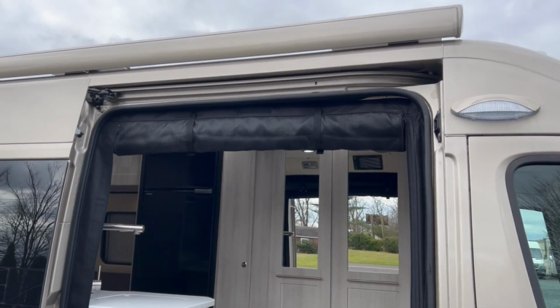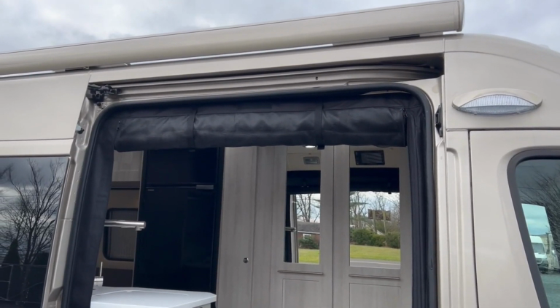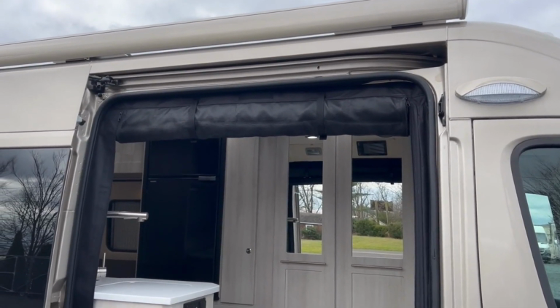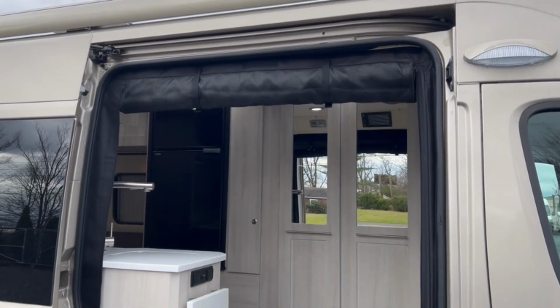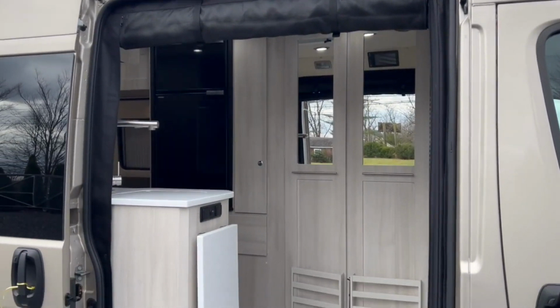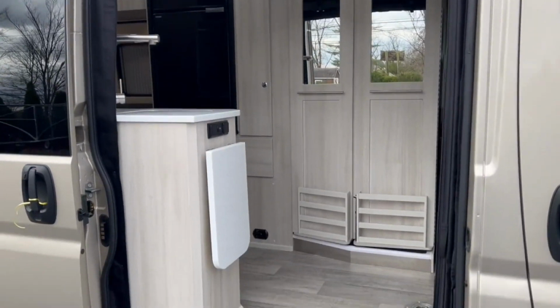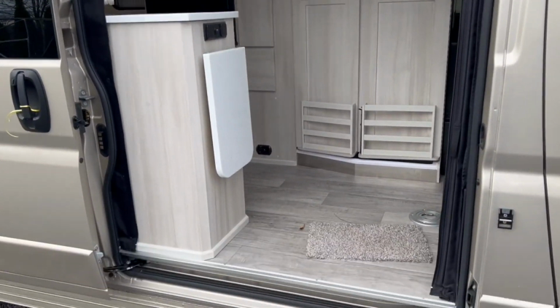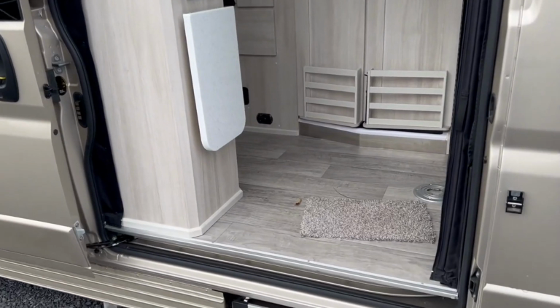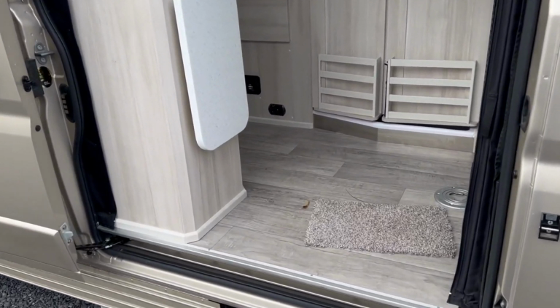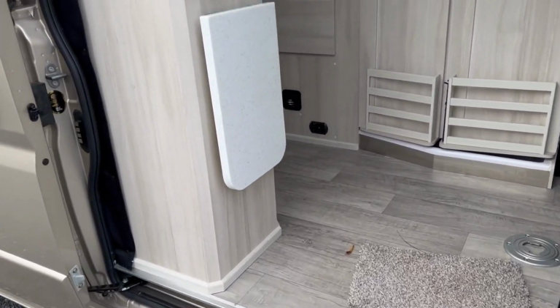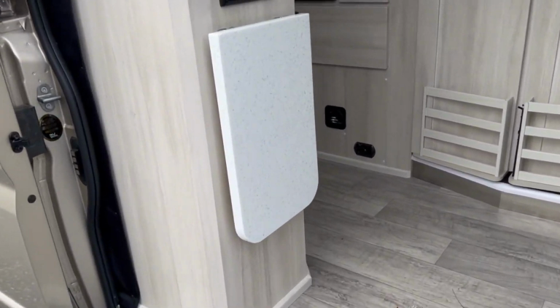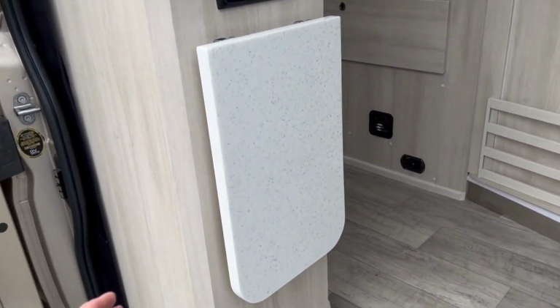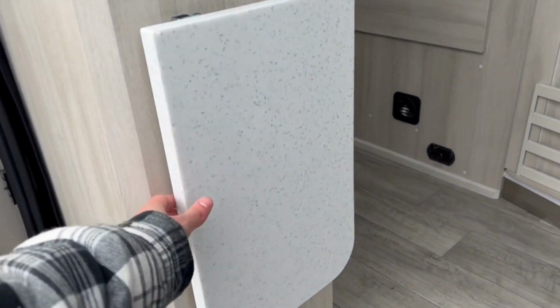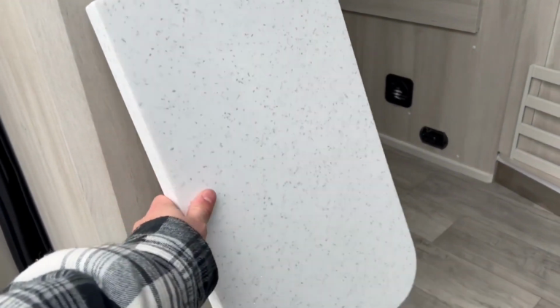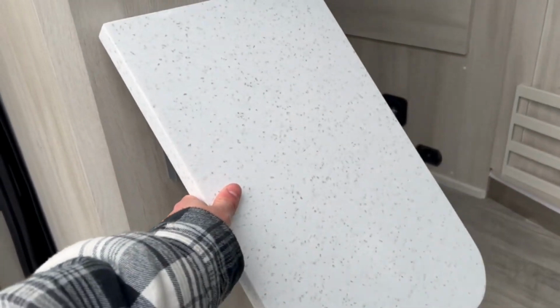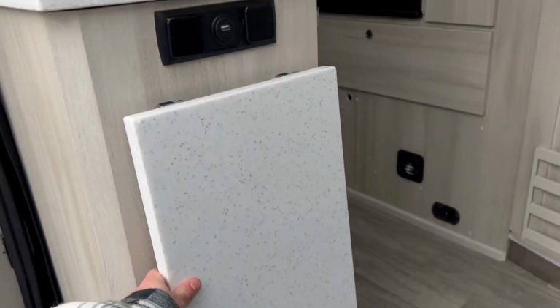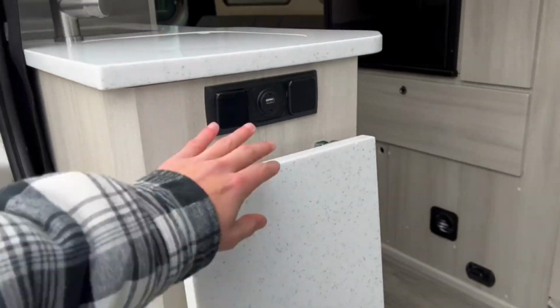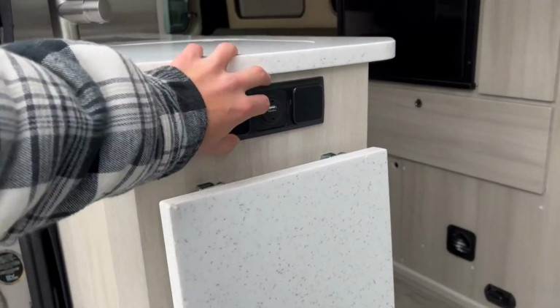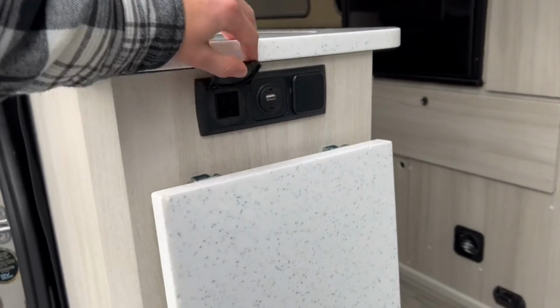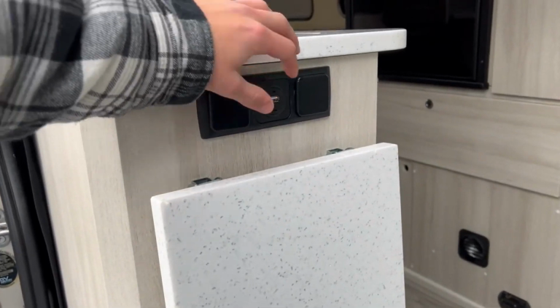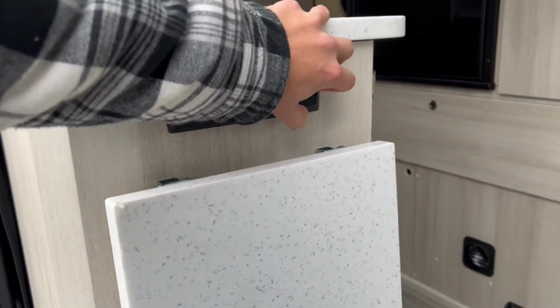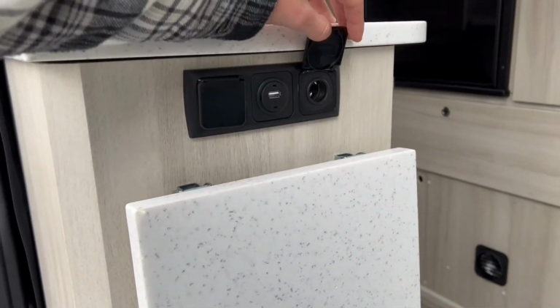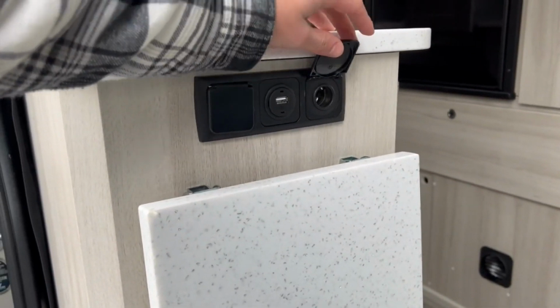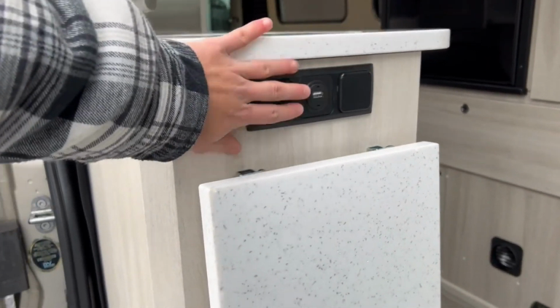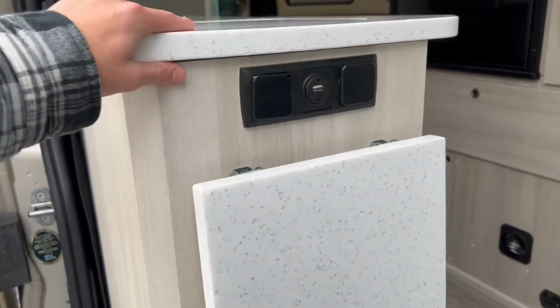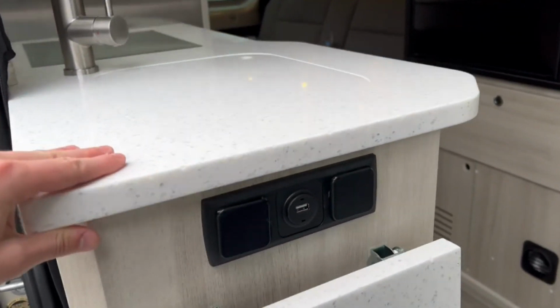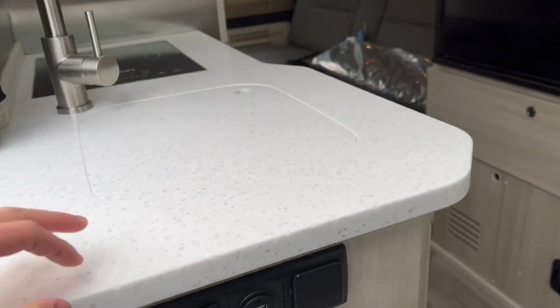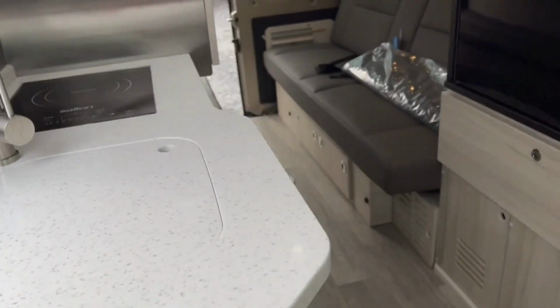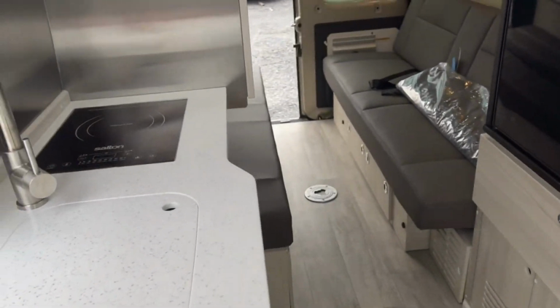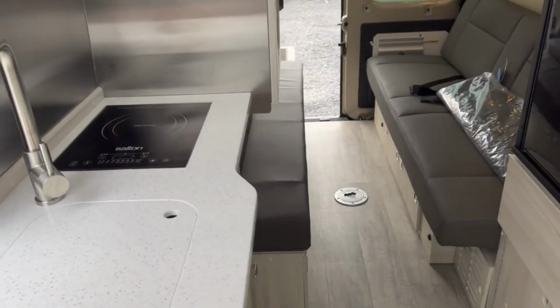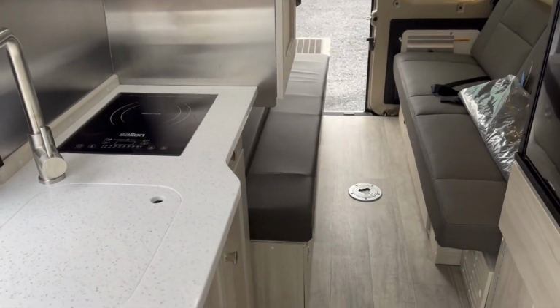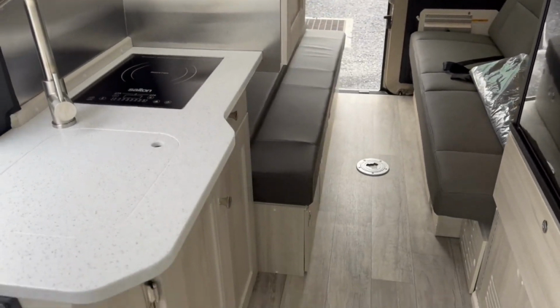Opening up the main entry door, you've got a drop-down screen for the entry section. Coming in, you have a countertop extension, and scattered throughout the coach you'll find 110V outlets, USB ports, and 12-volt outlets. Let's get you inside.